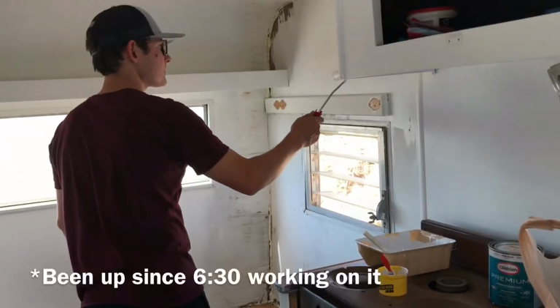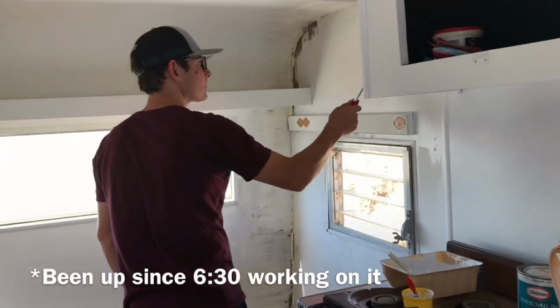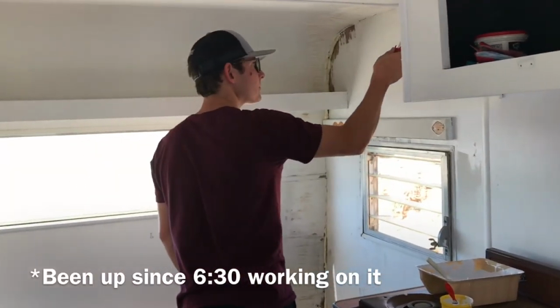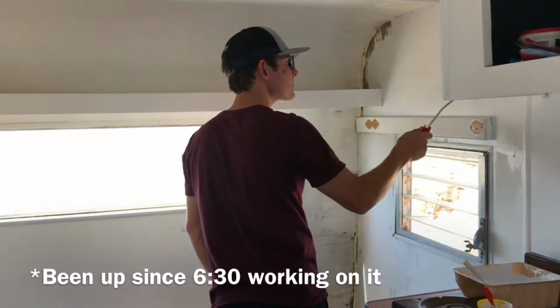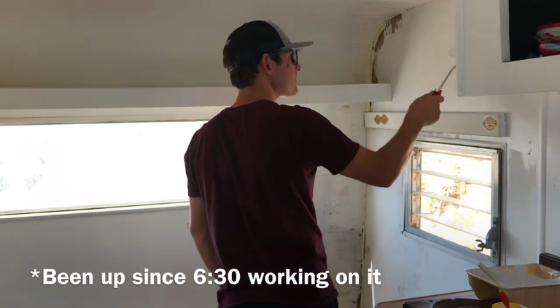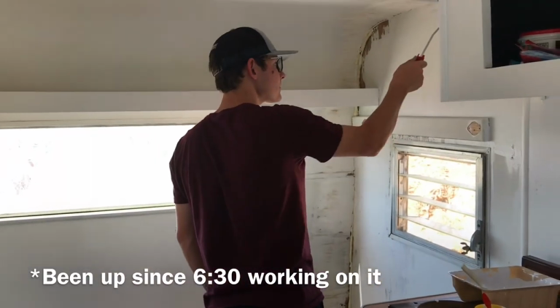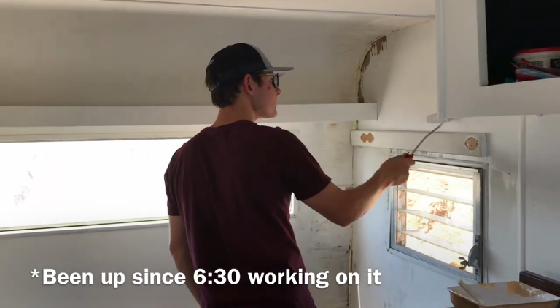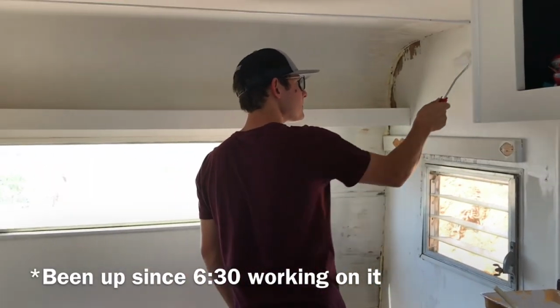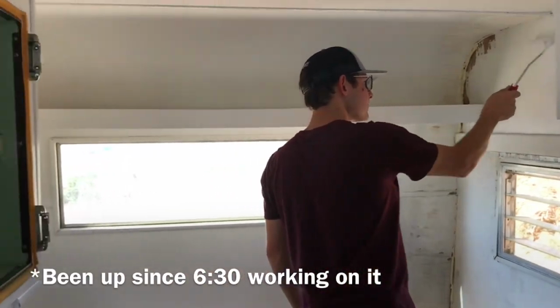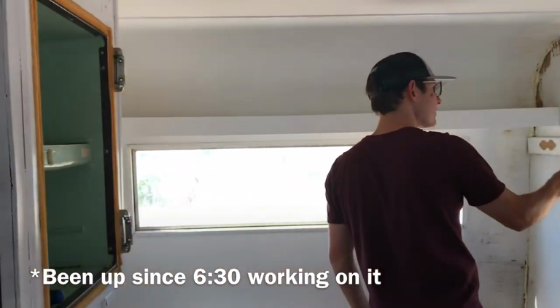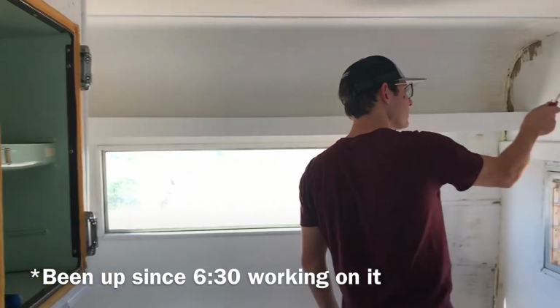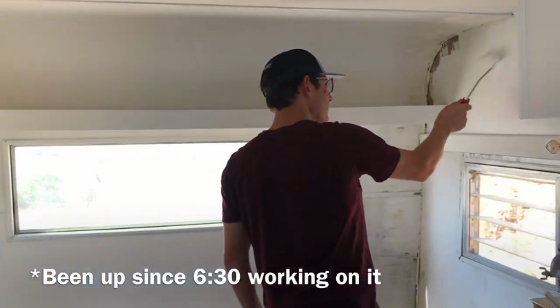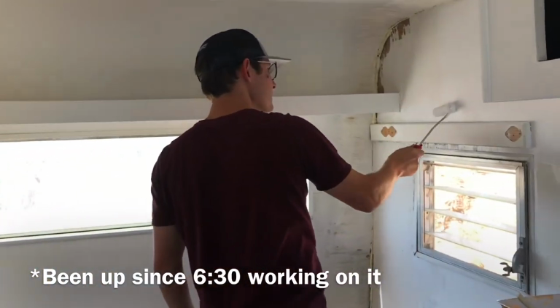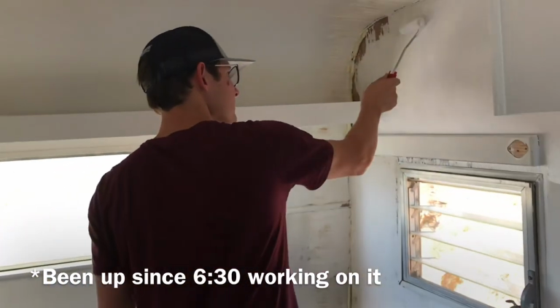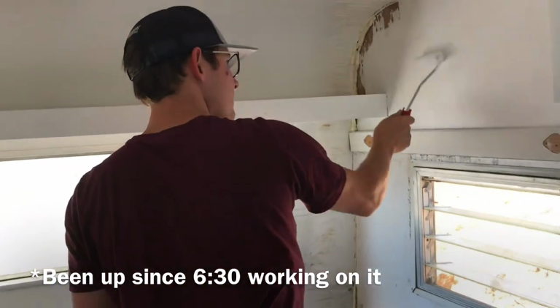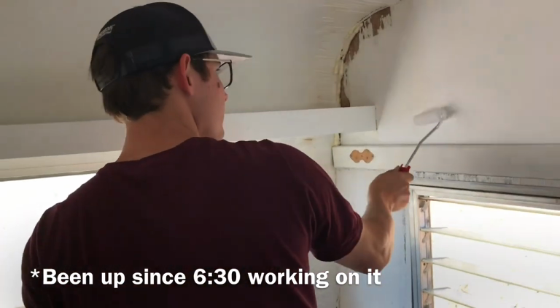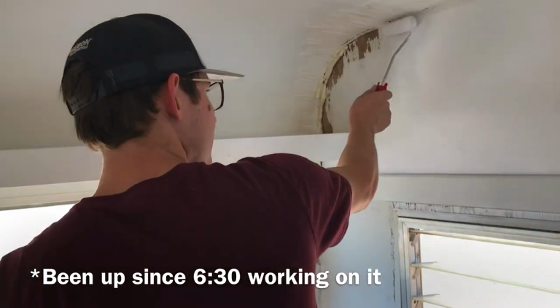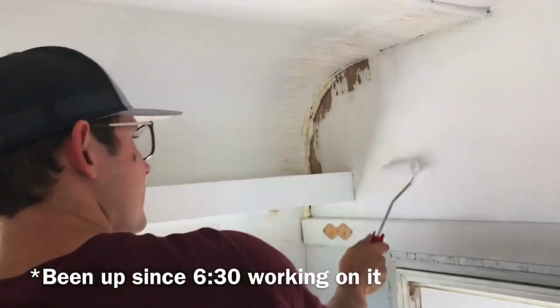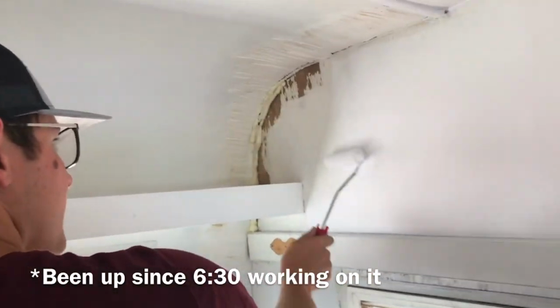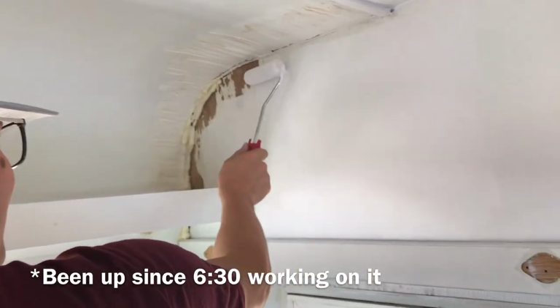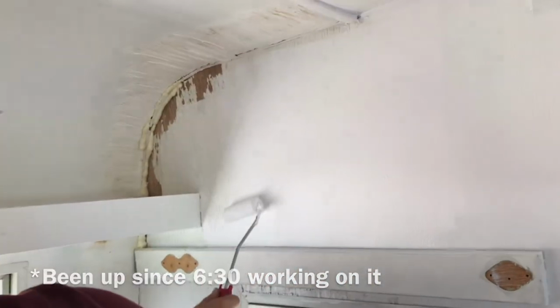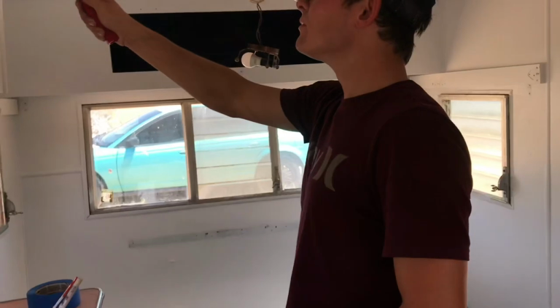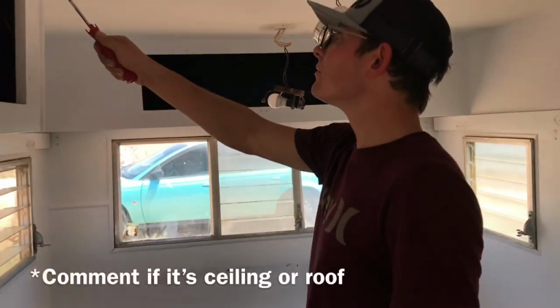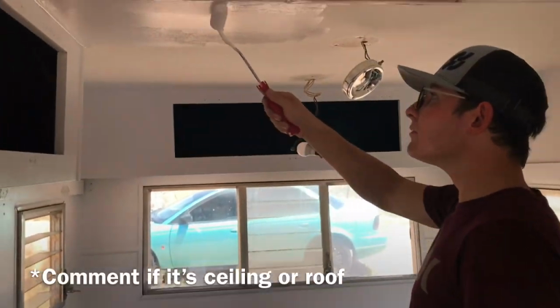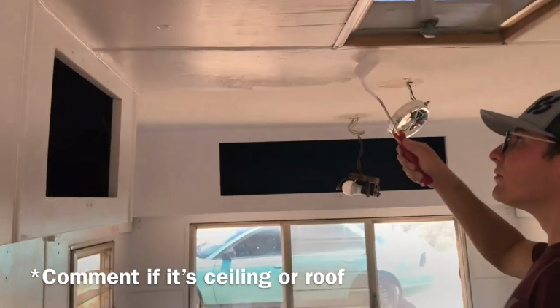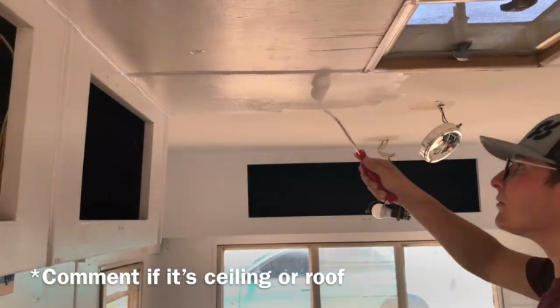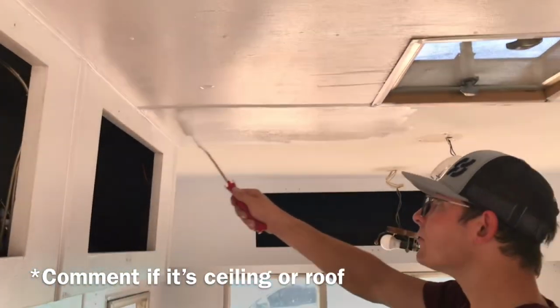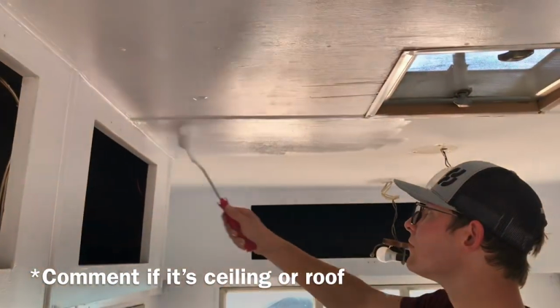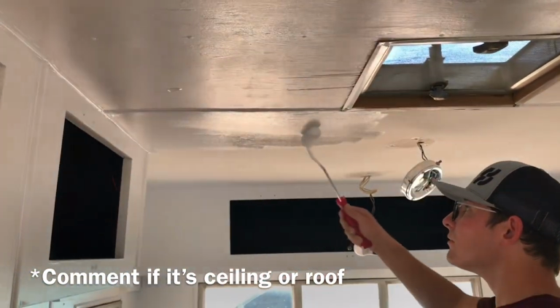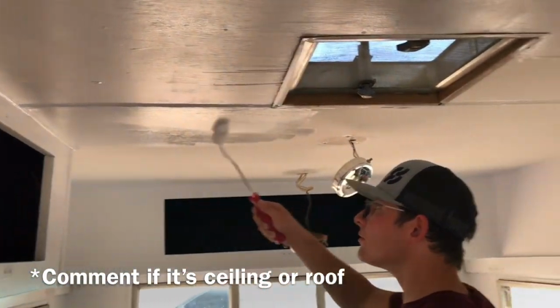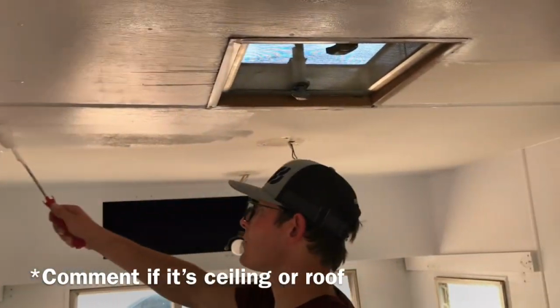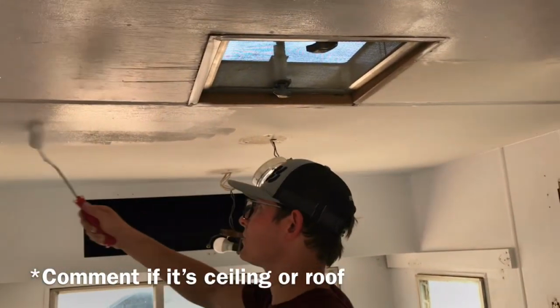It's almost 11 o'clock and we haven't even finished our first coat. But we've done the first coat and we're just finishing up on the ceiling.